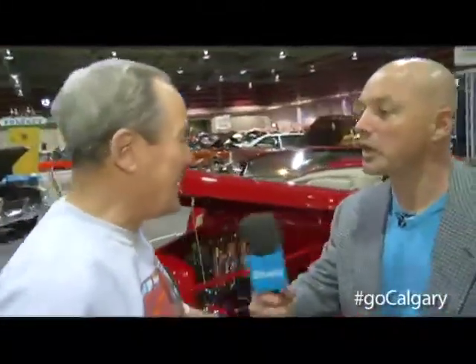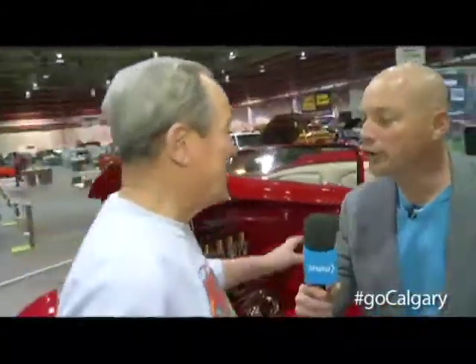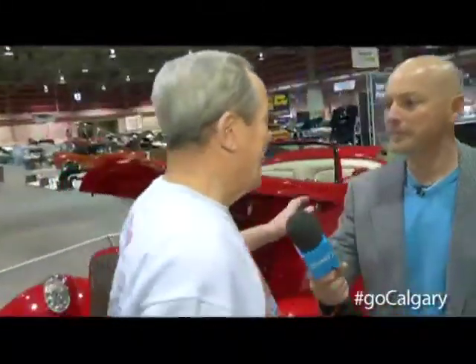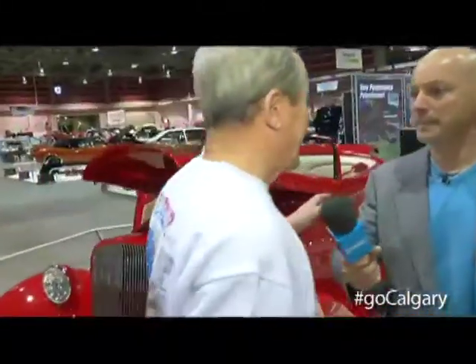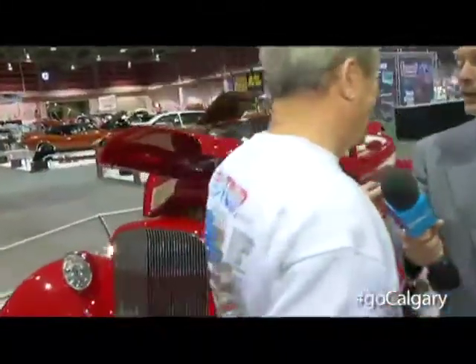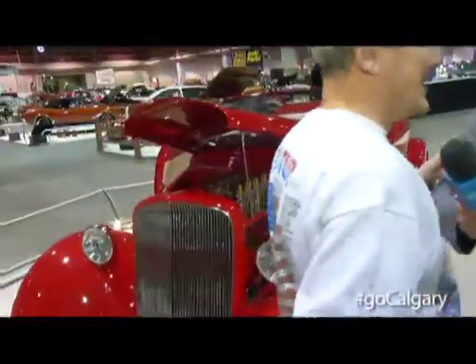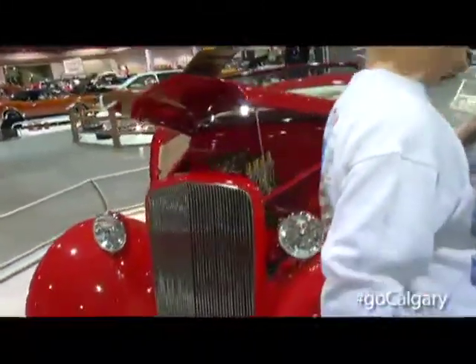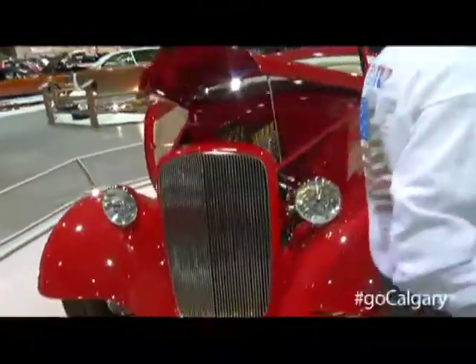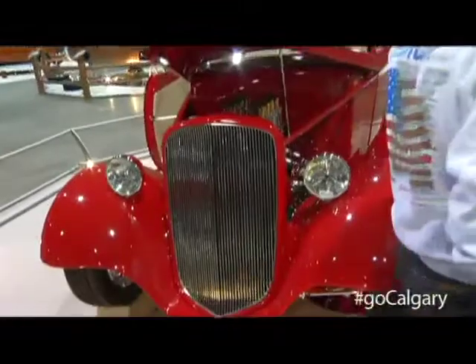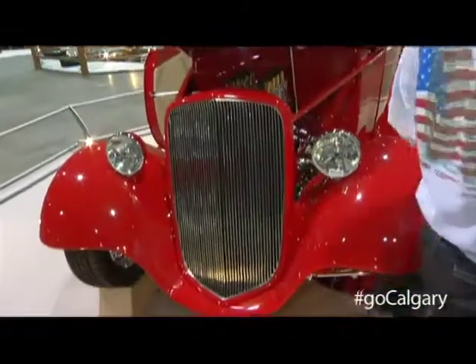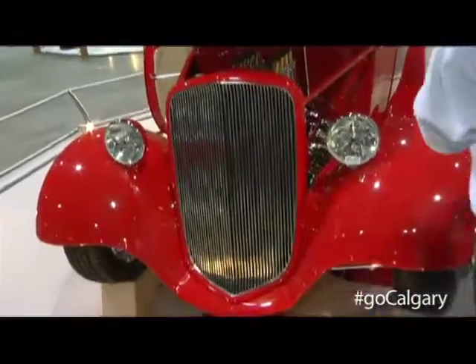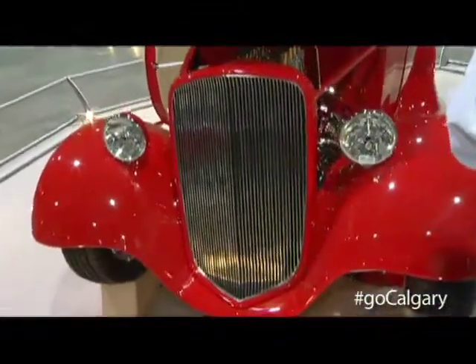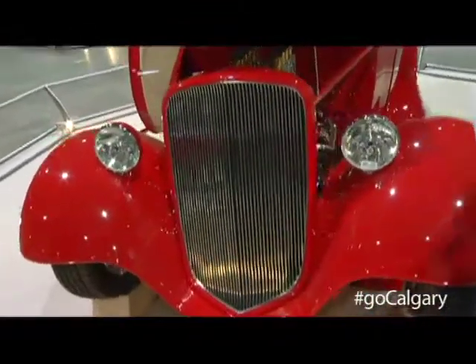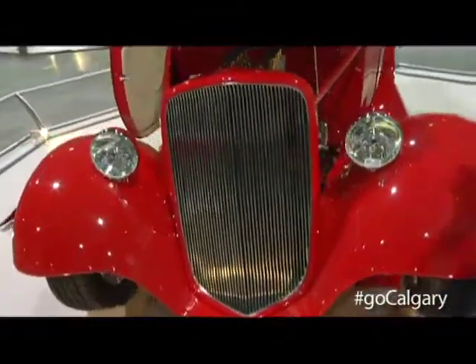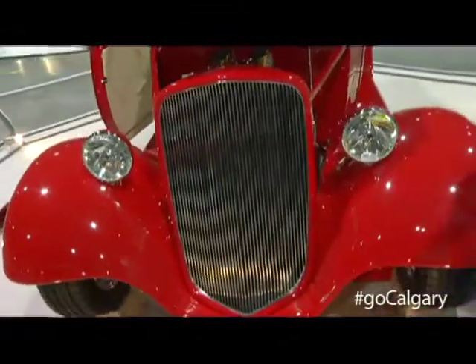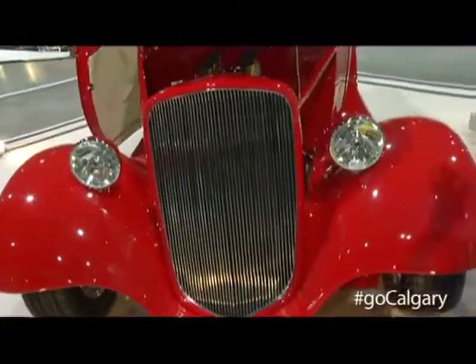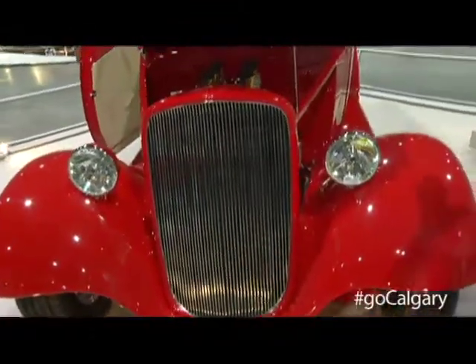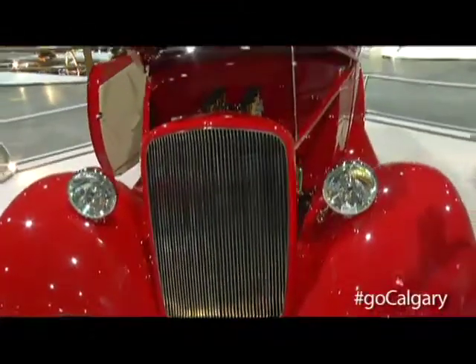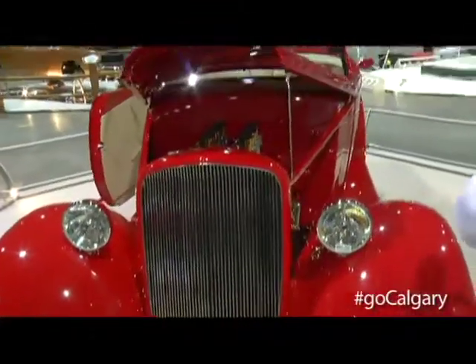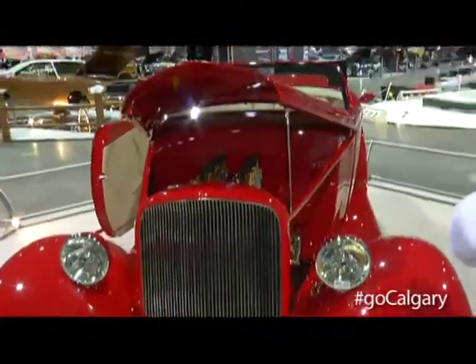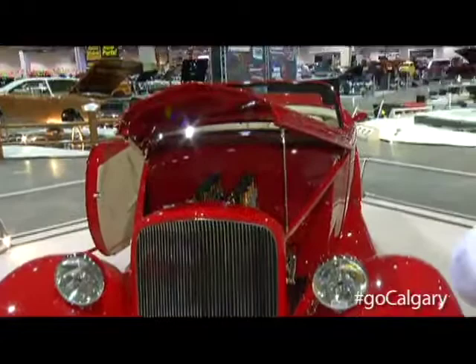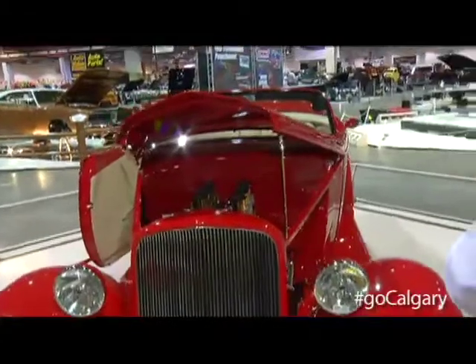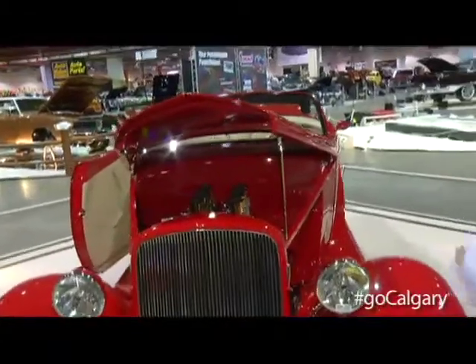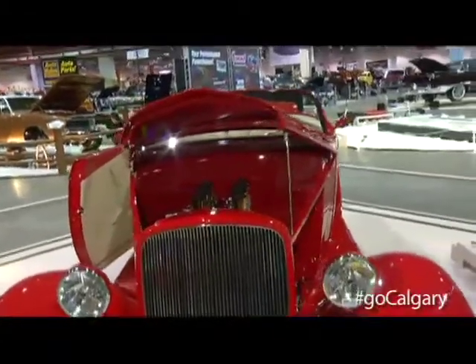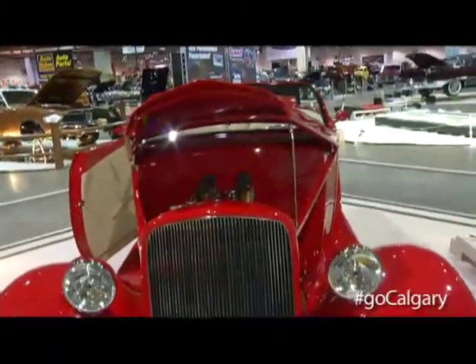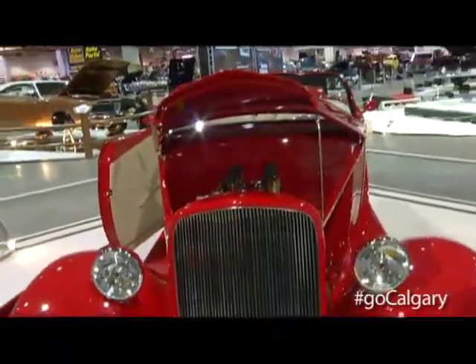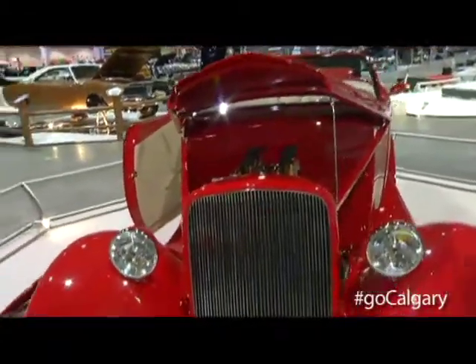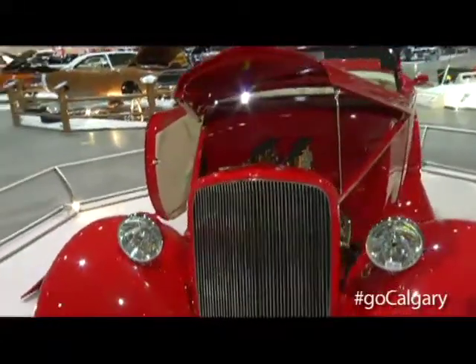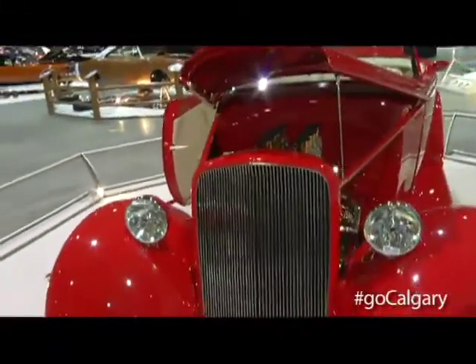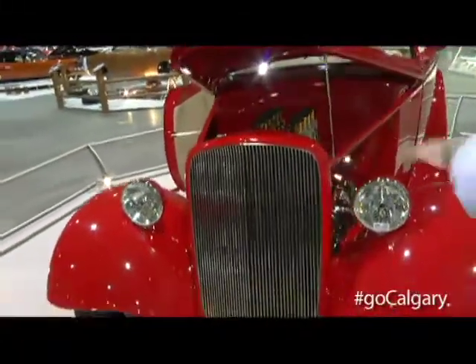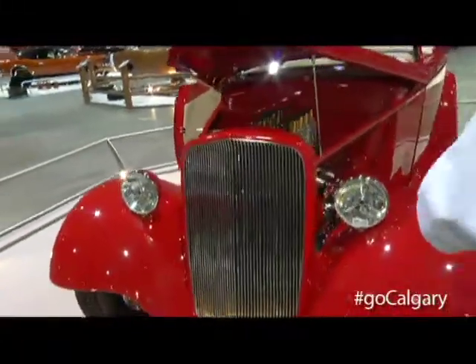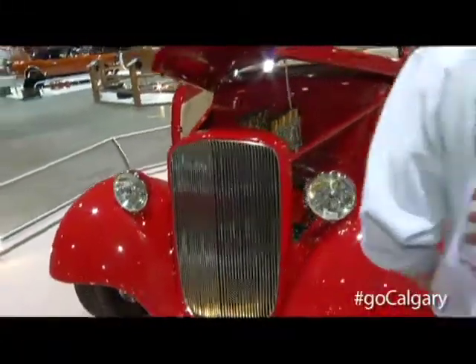The color? The color is gorgeous. It's an all-steel car, not fiberglass. We used four coats of red and ten coats of clear, then sanded it down and polished it, so we get a pretty nice finish on it.